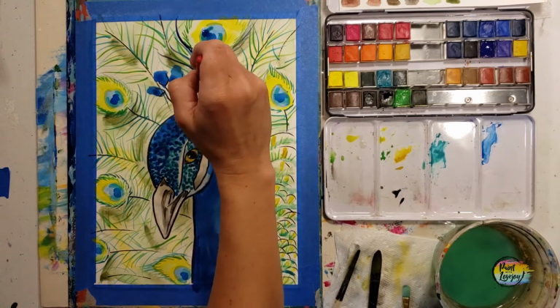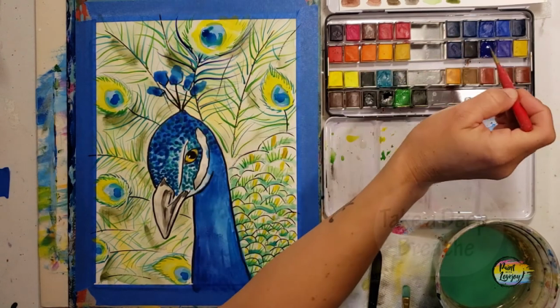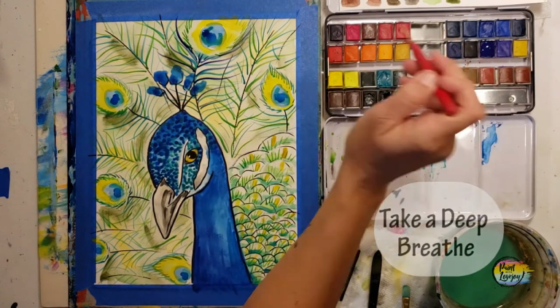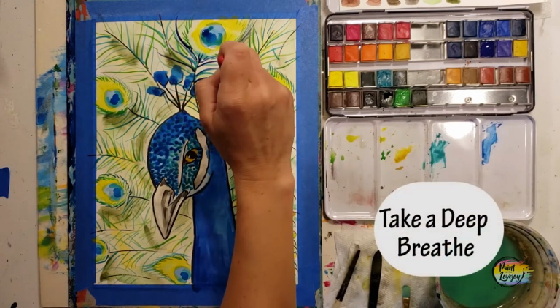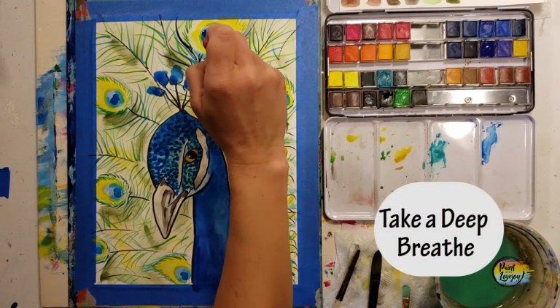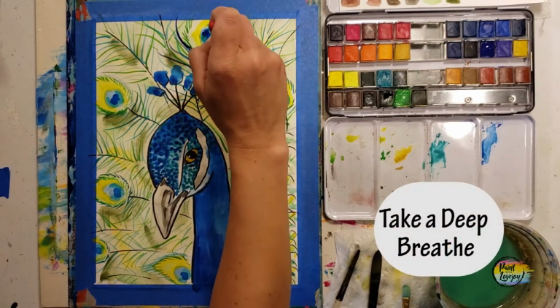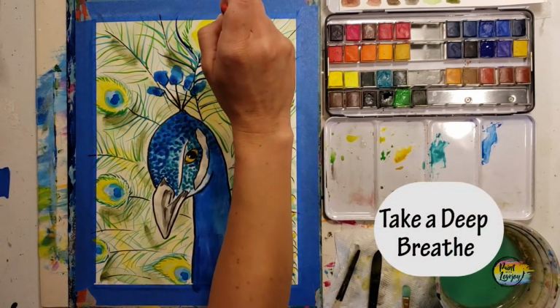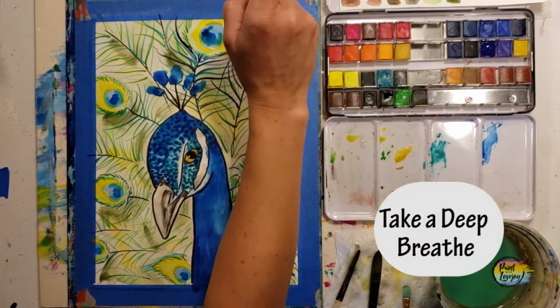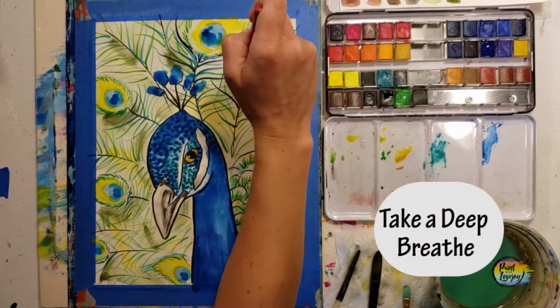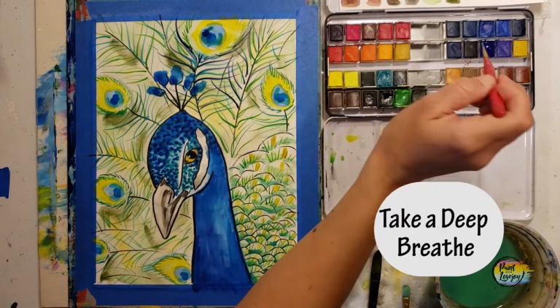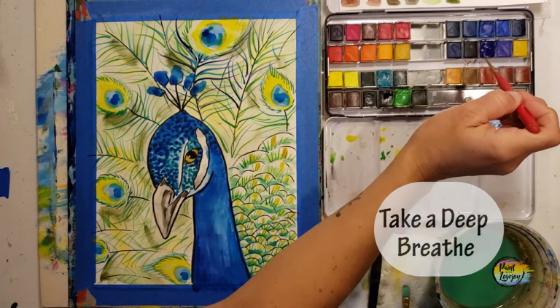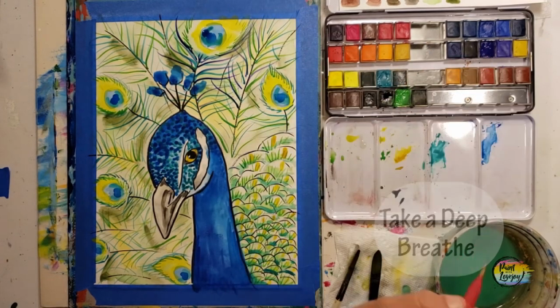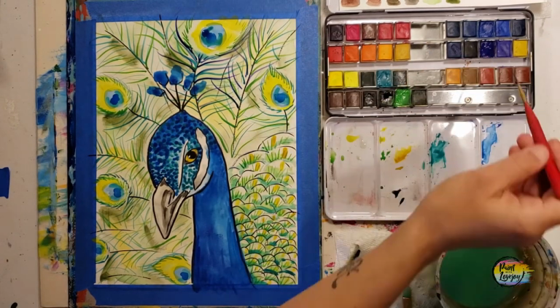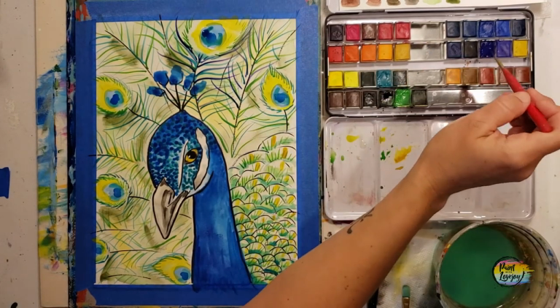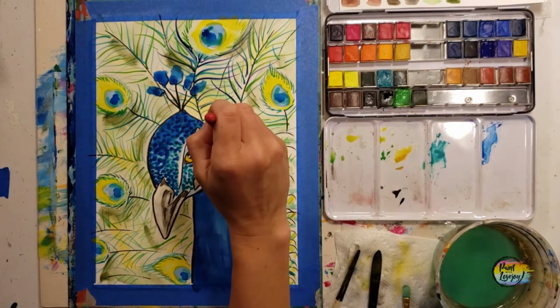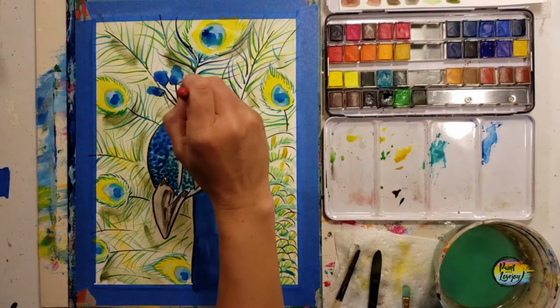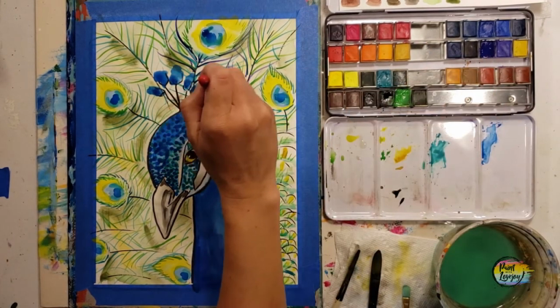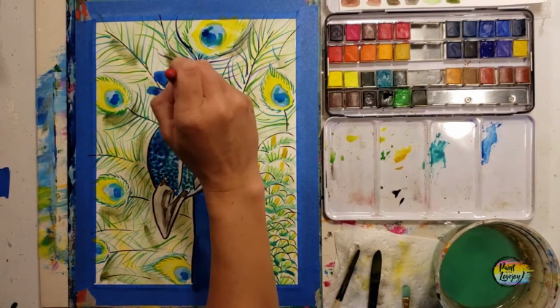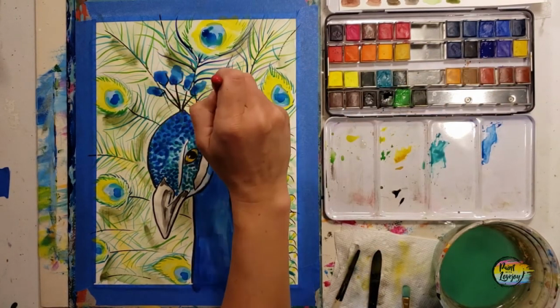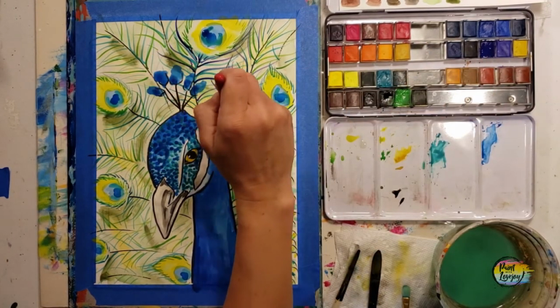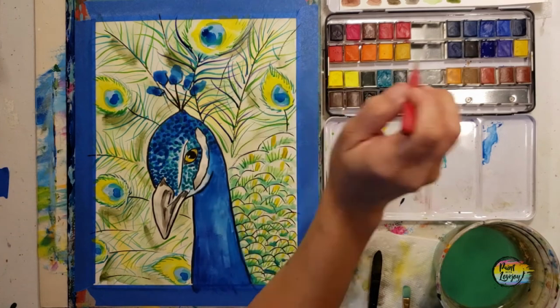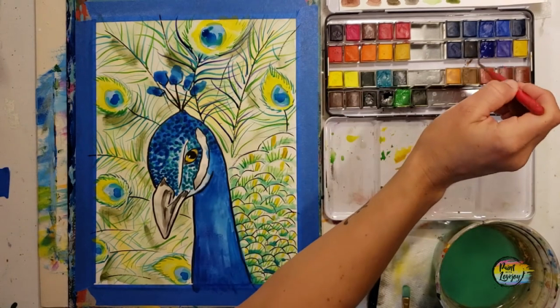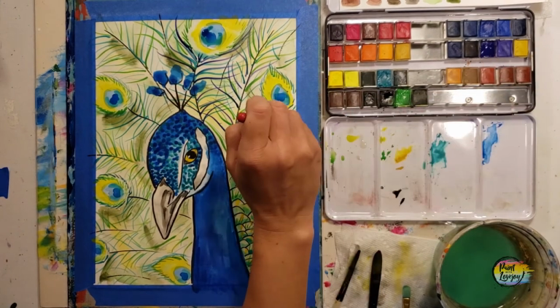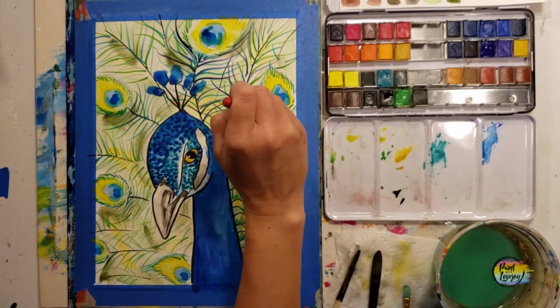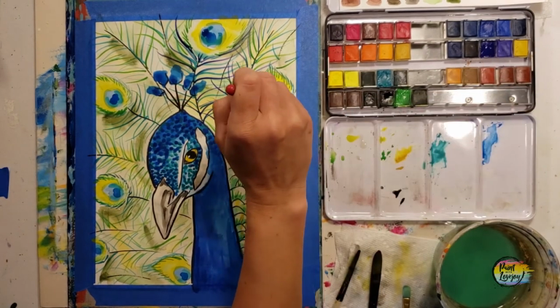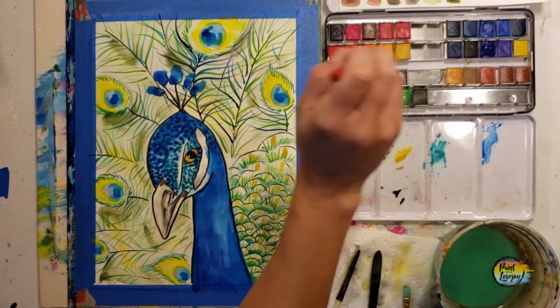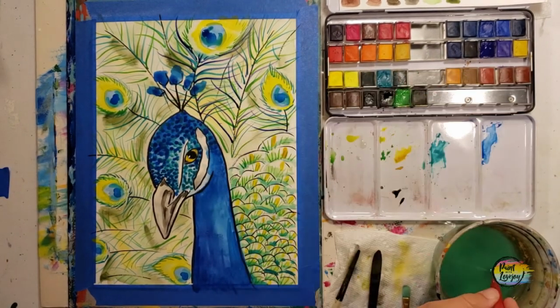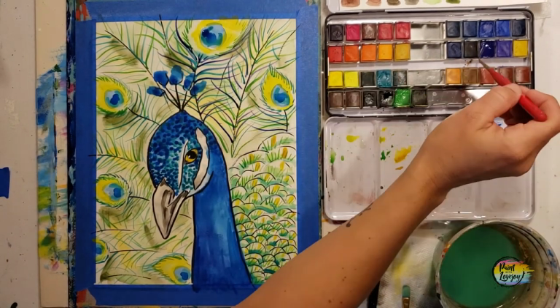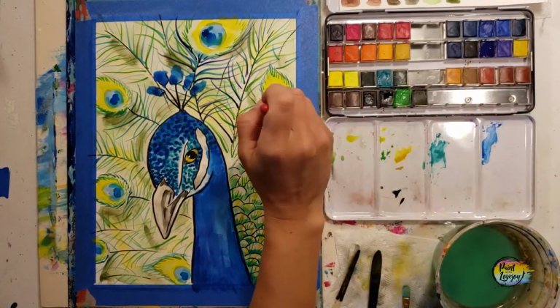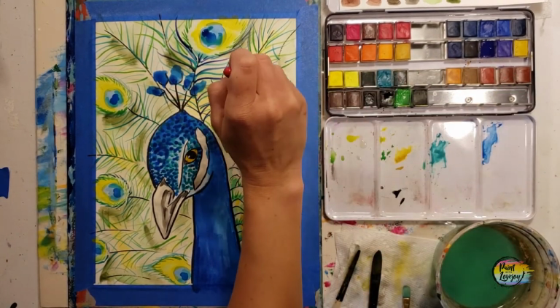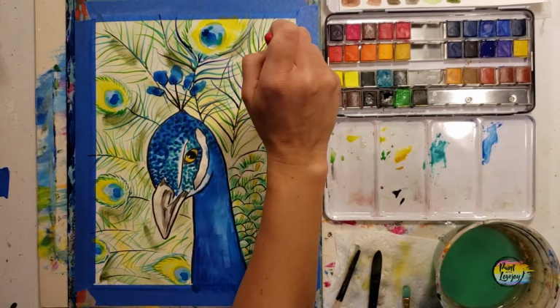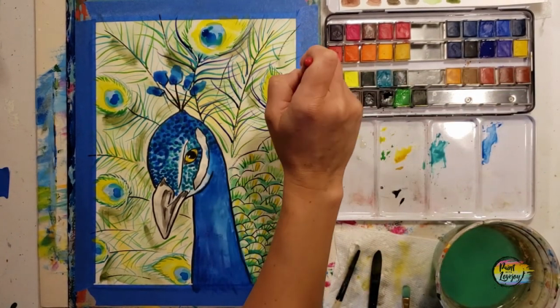As you're doing these lines, remember to breathe. You're going to want to hold your breath, but it is not going to help you — it will actually make your brush more shaky. Remember to exhale as you are touching the brush to the canvas.